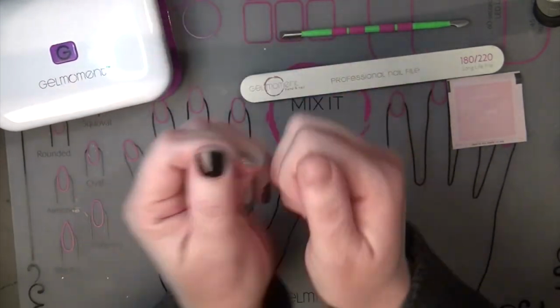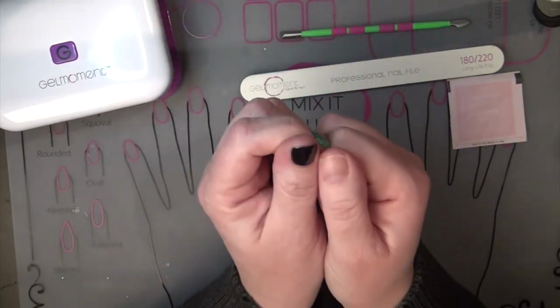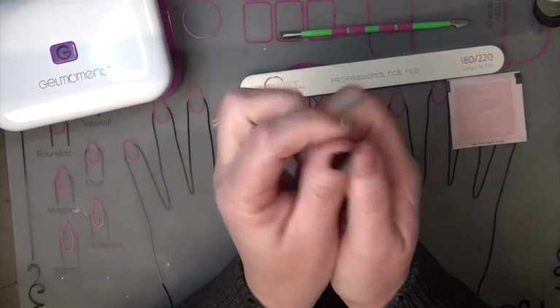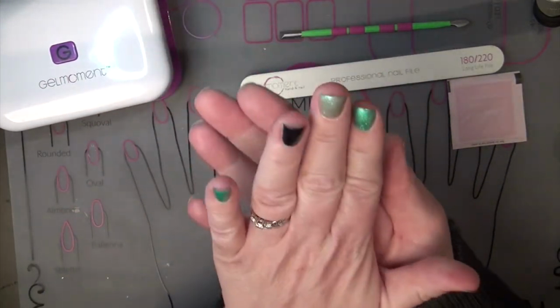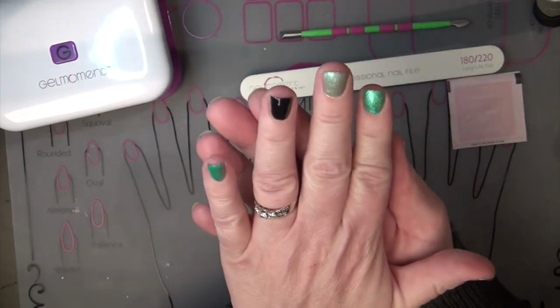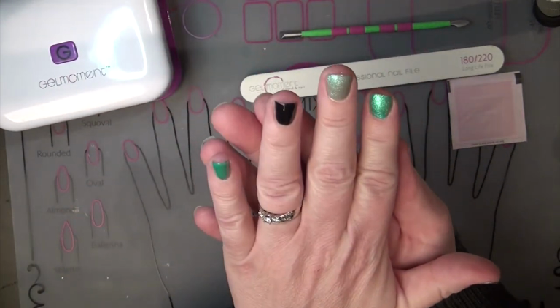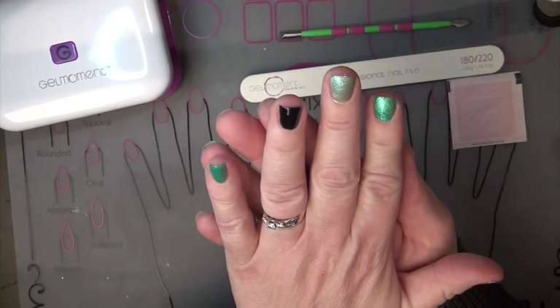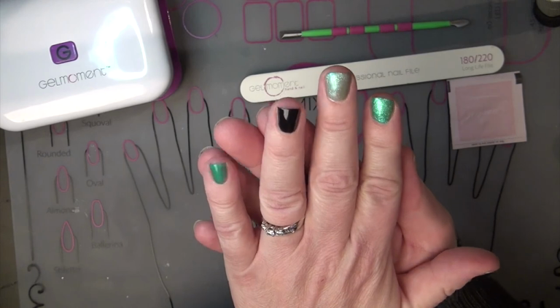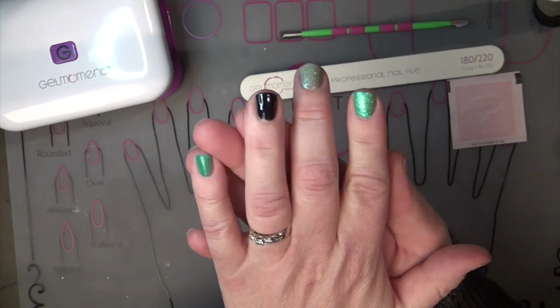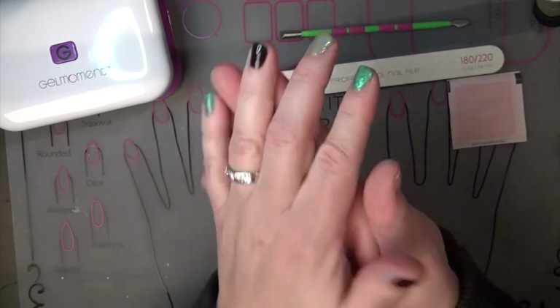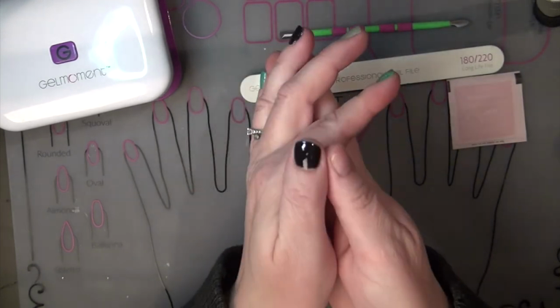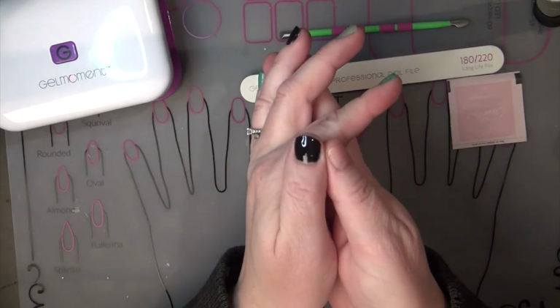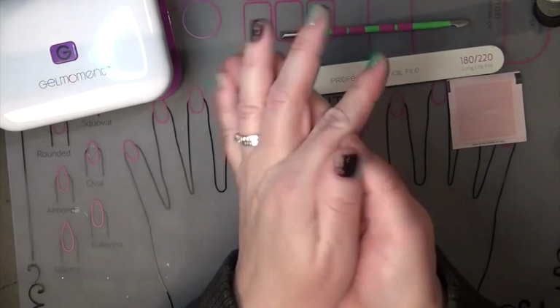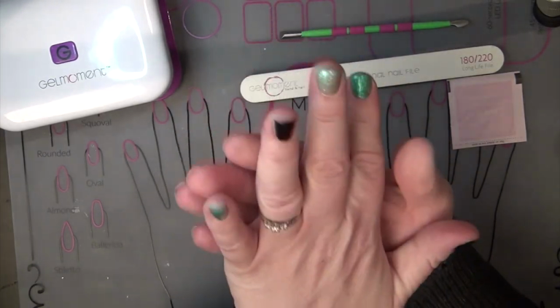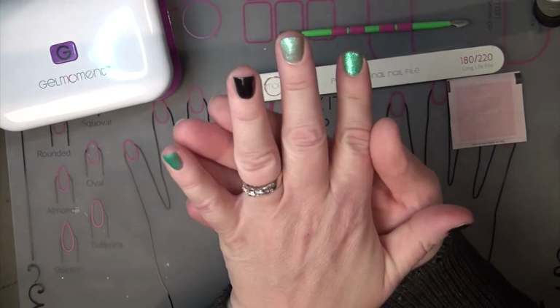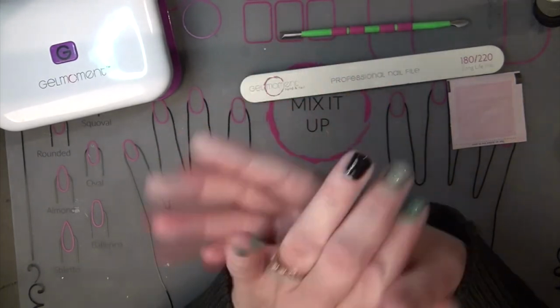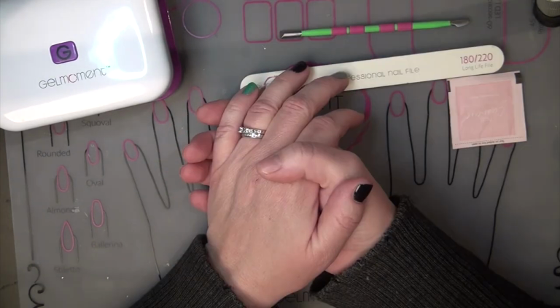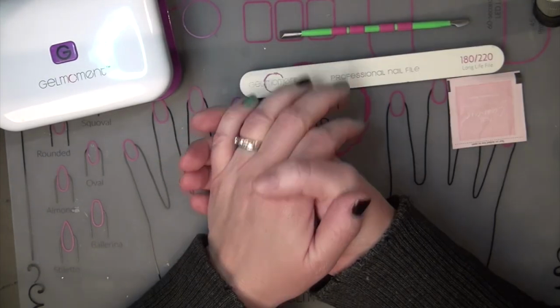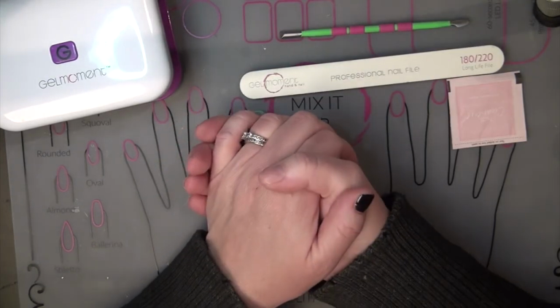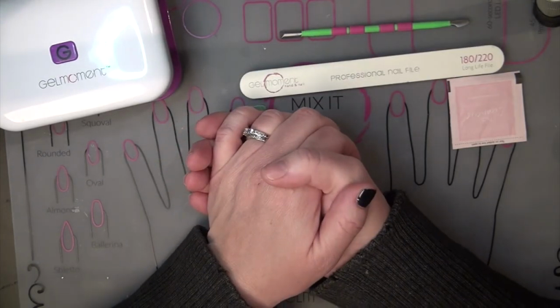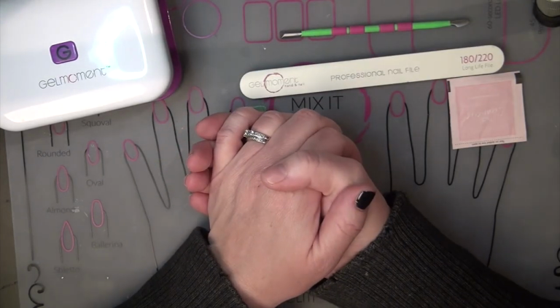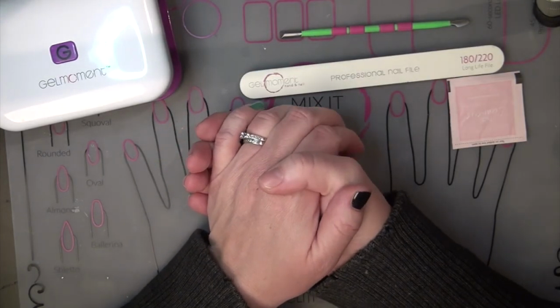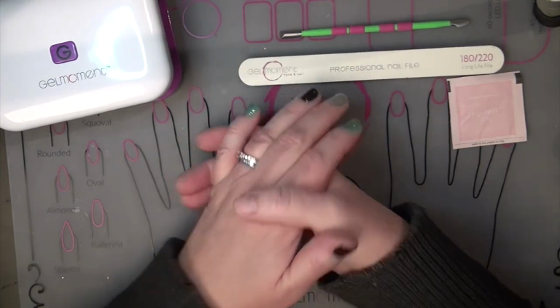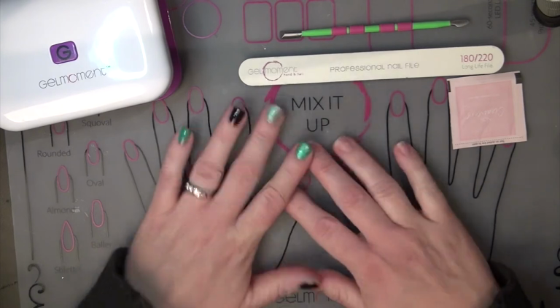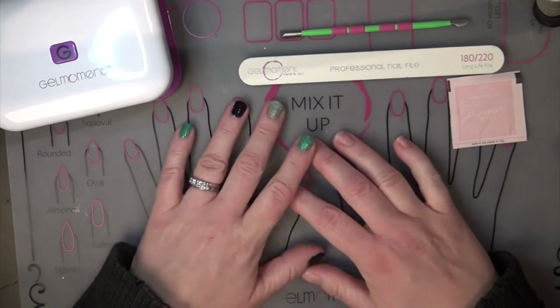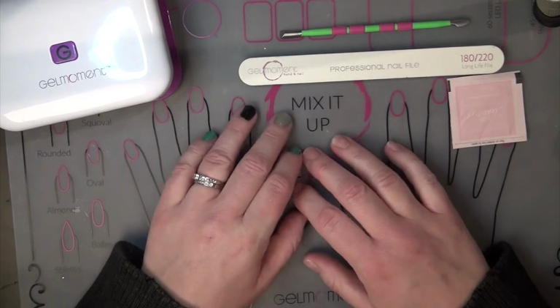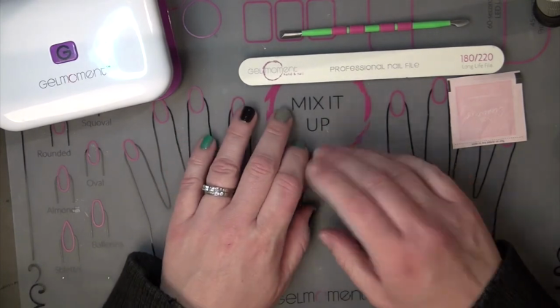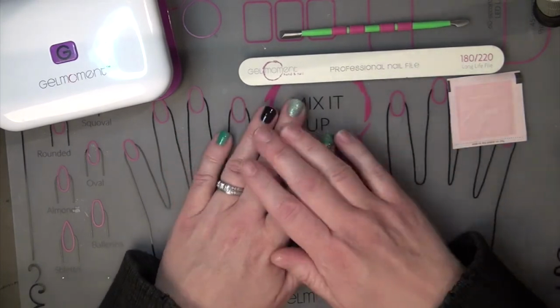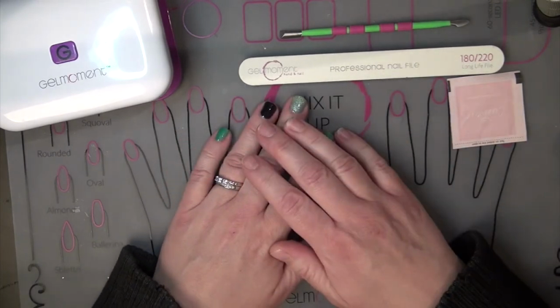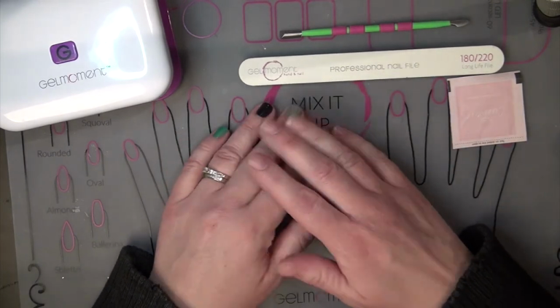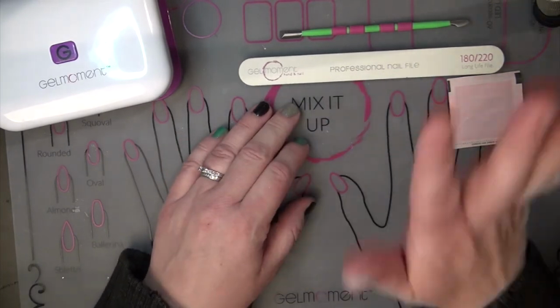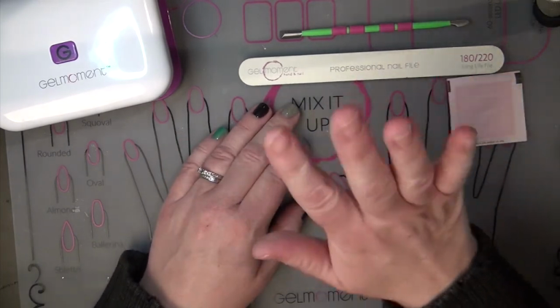And there we go — we have our nails capped and ready to go. Thank you so much for joining me today. I enjoyed spending time with you. Until next time, bye bye.